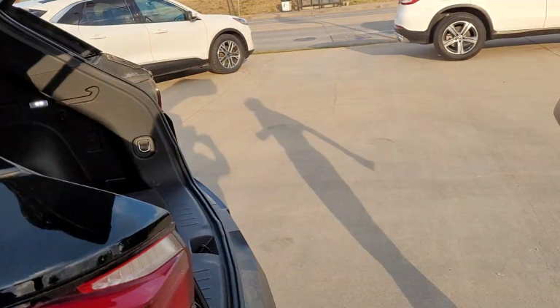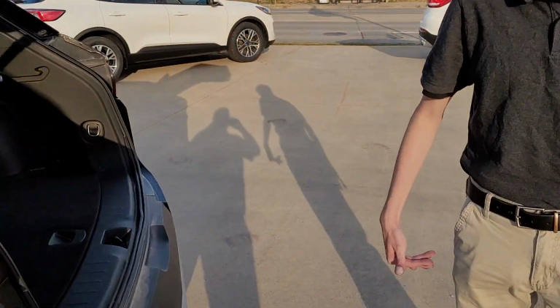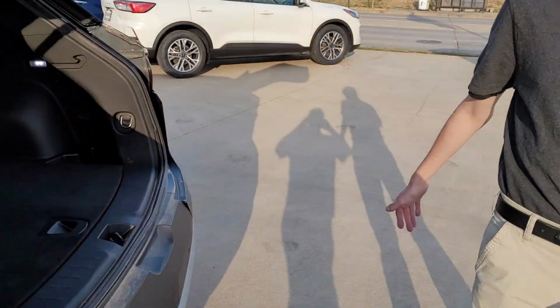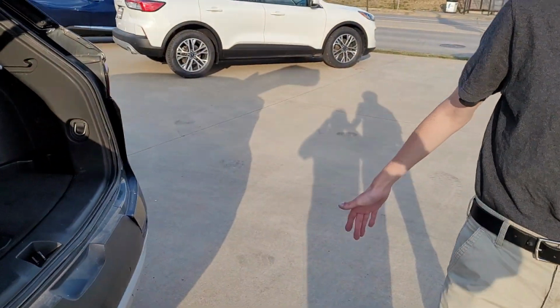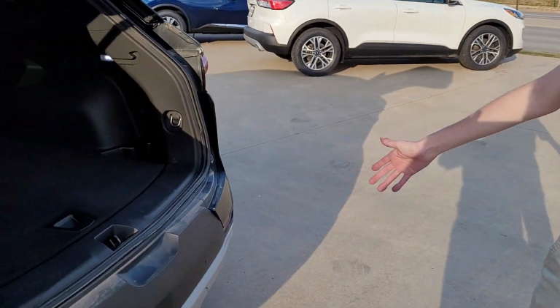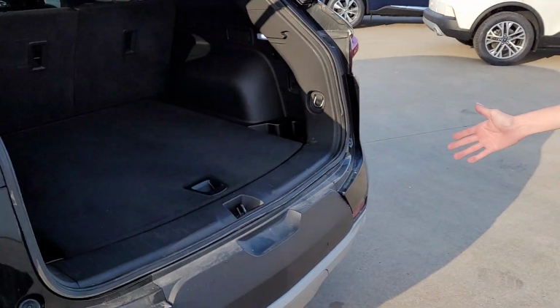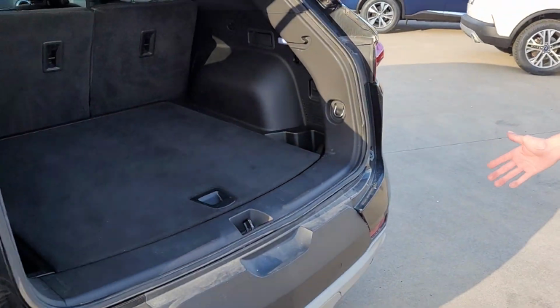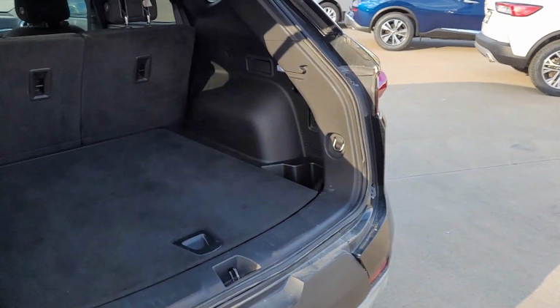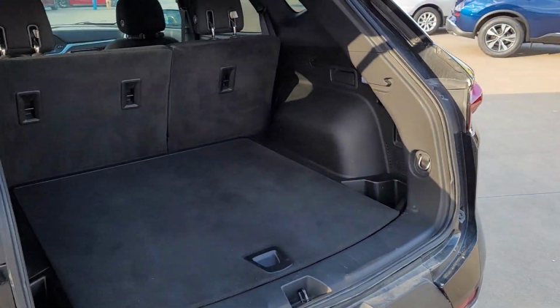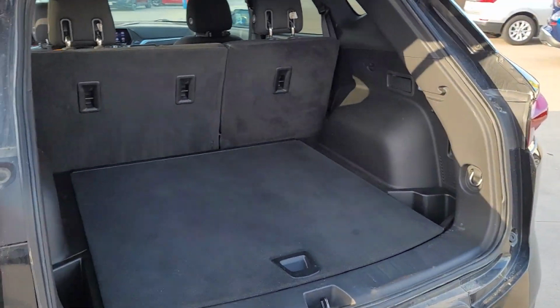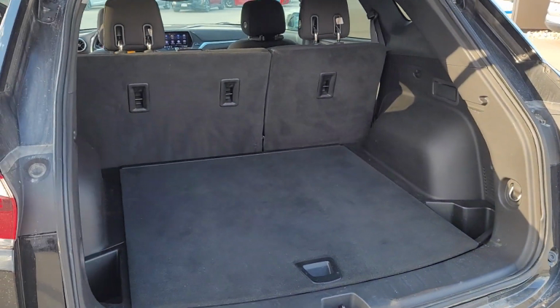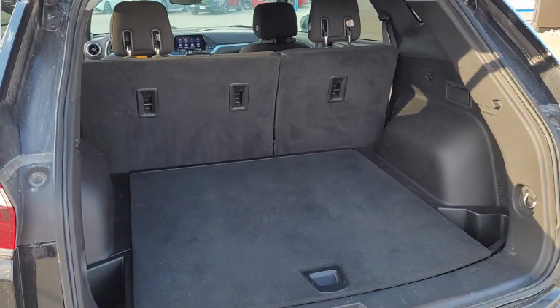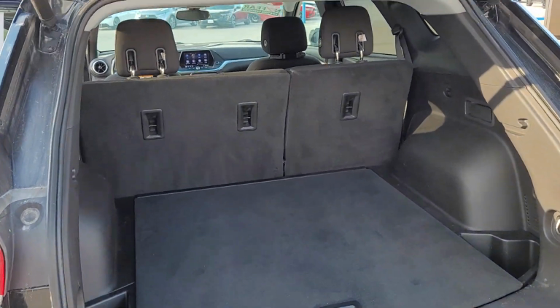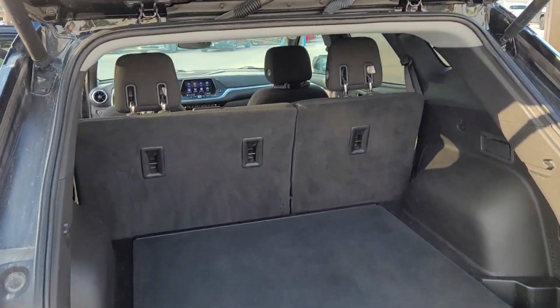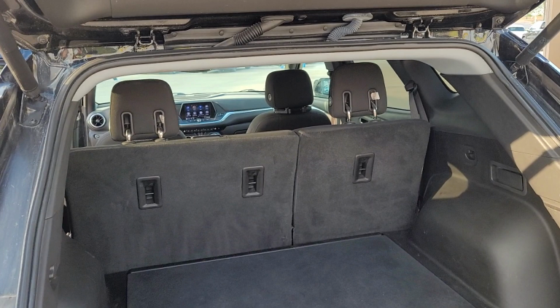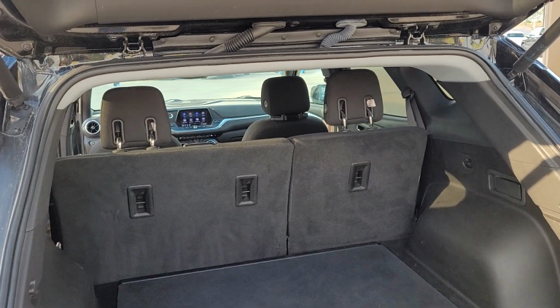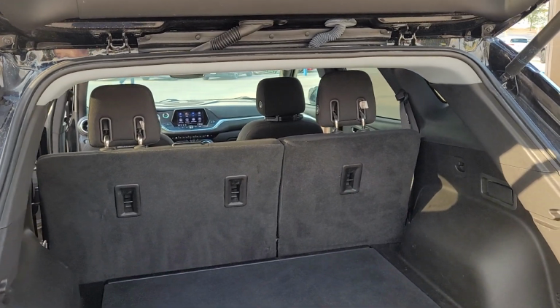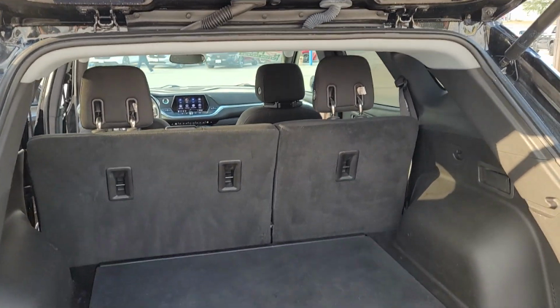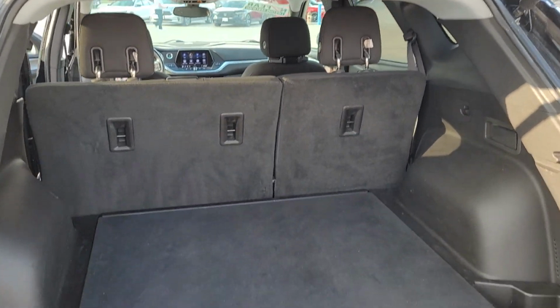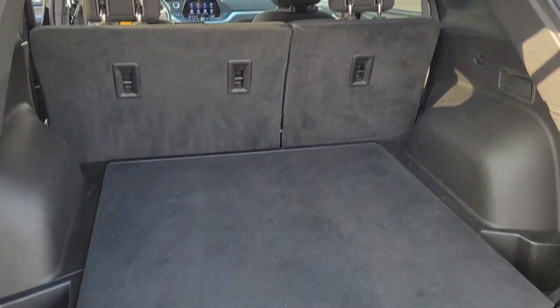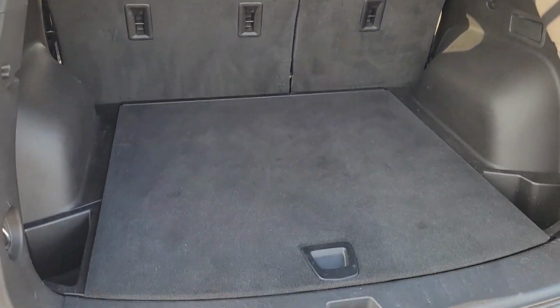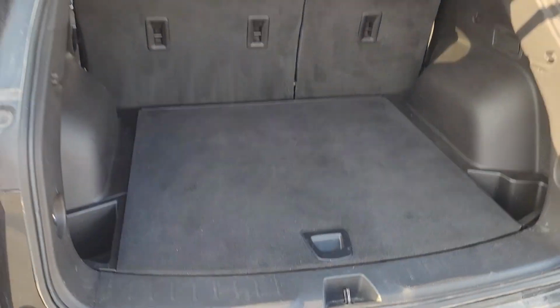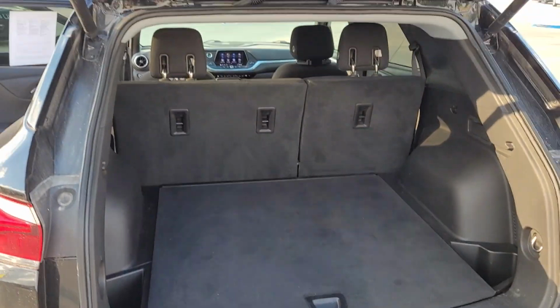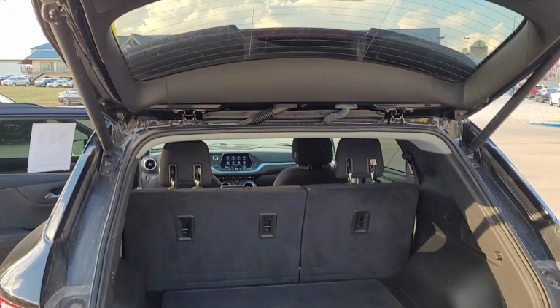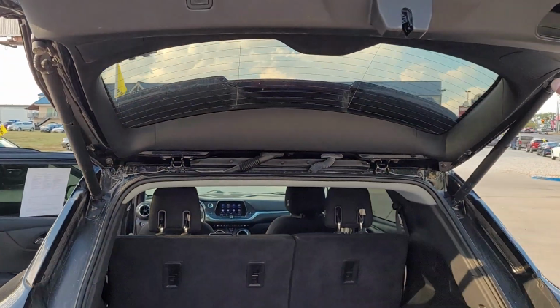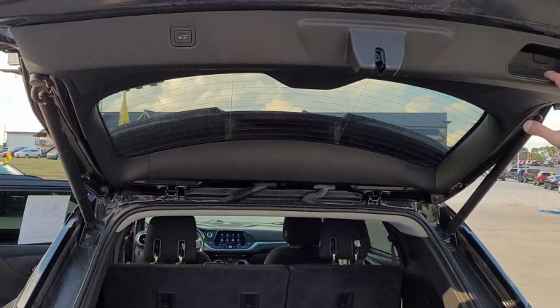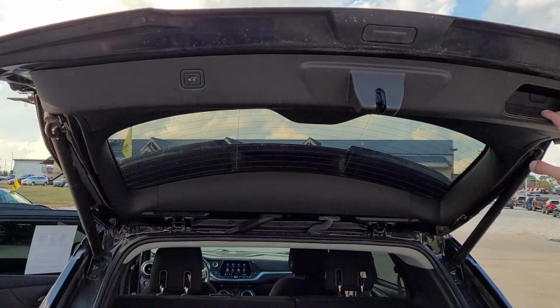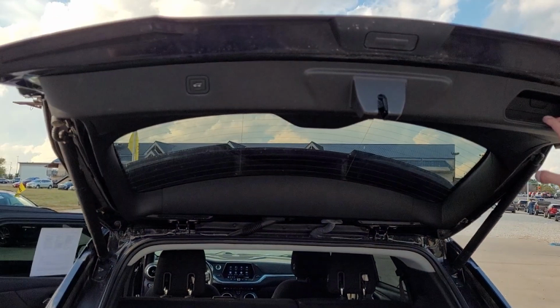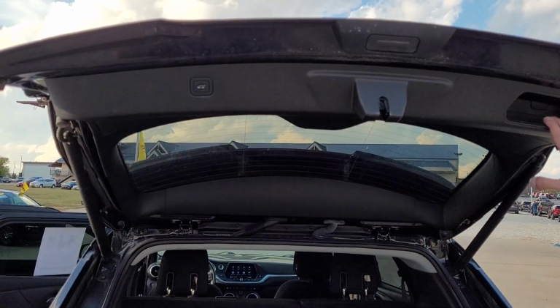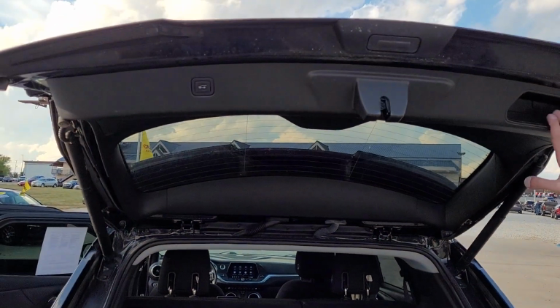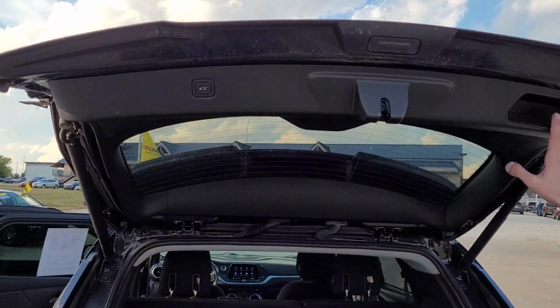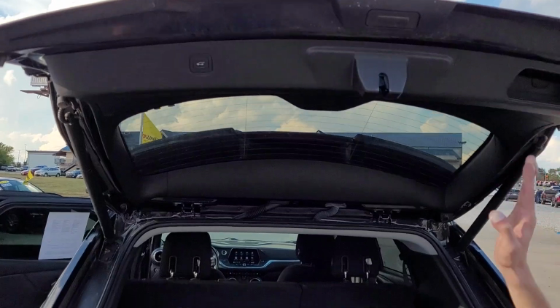I don't know if you're going to need them with this large trunk space you got. Look at this — beautiful large trunk. You got a power tailgate on this. This is a beautiful vehicle.